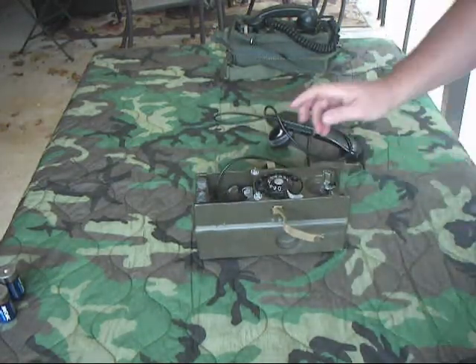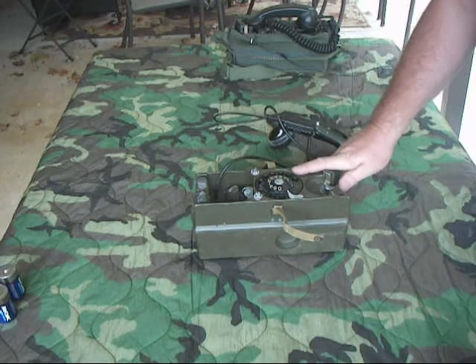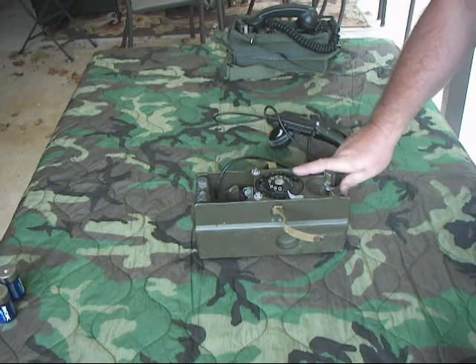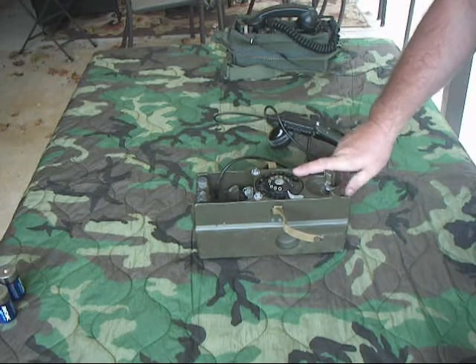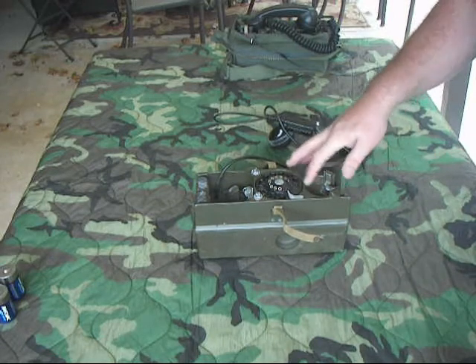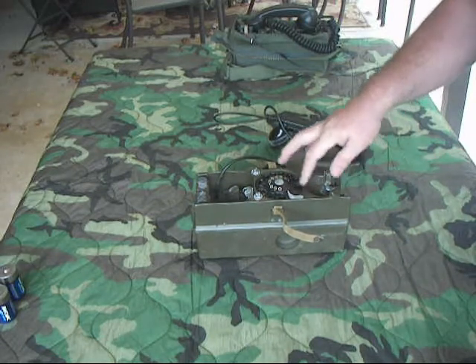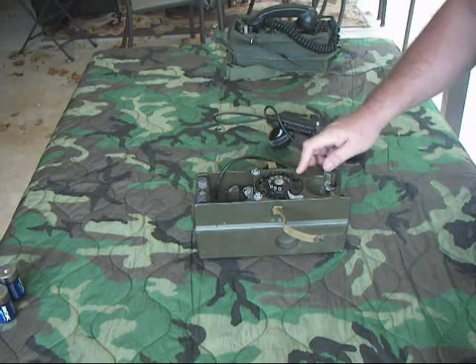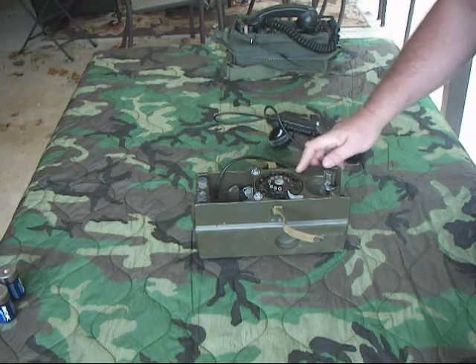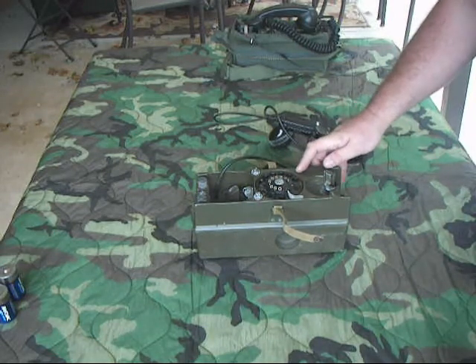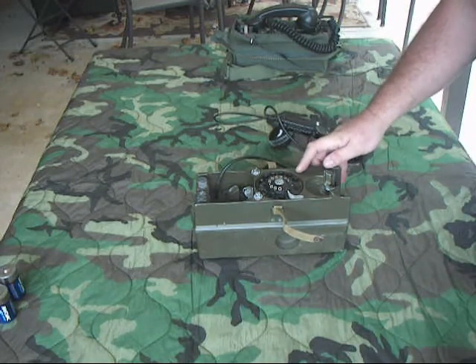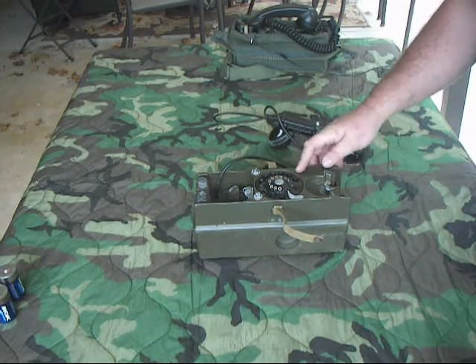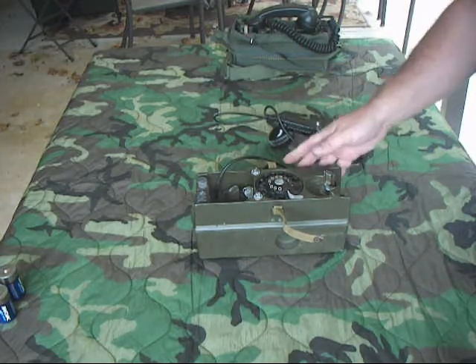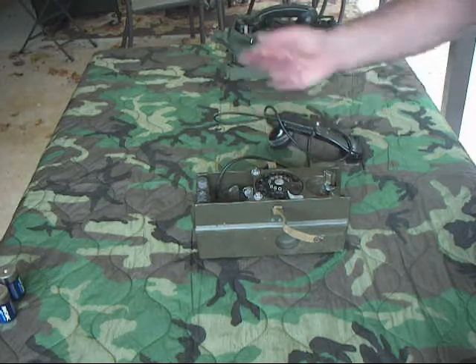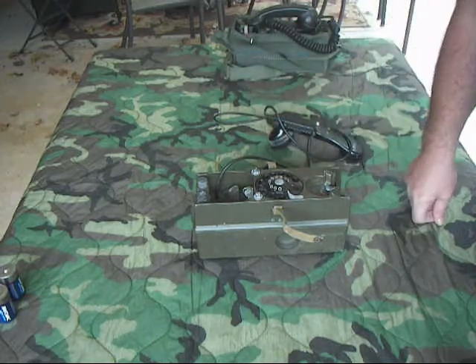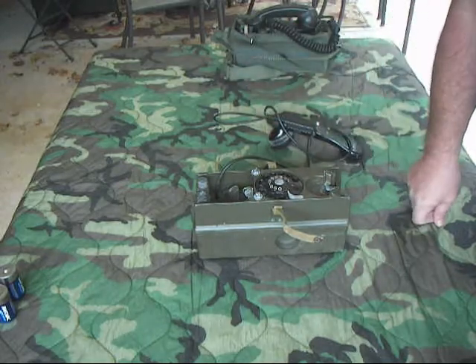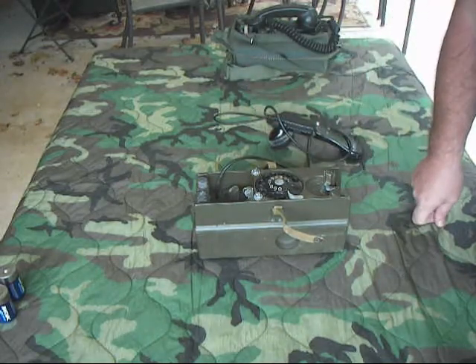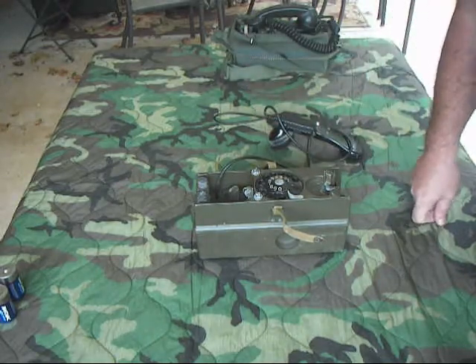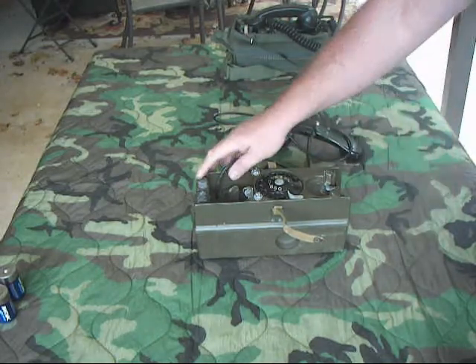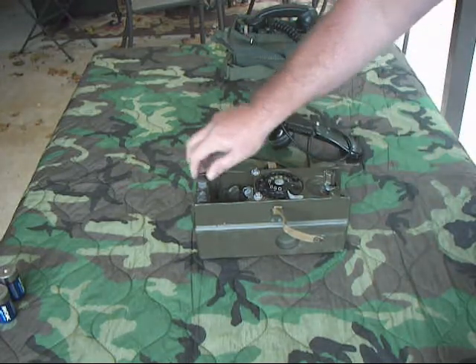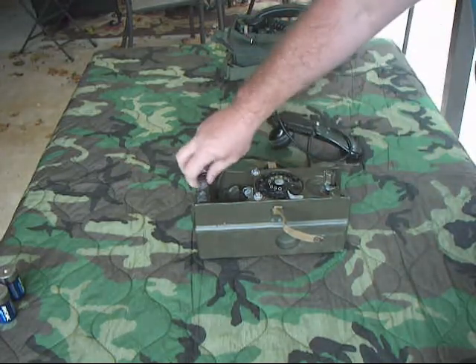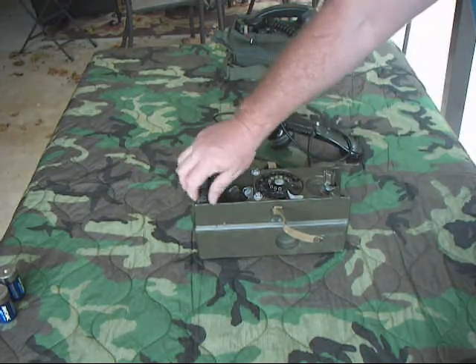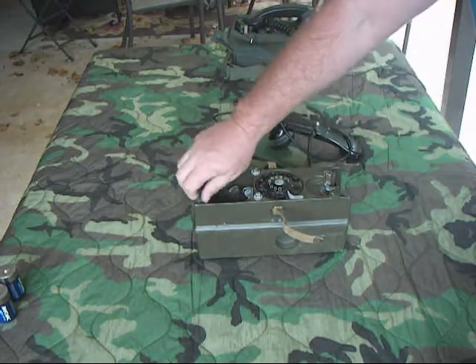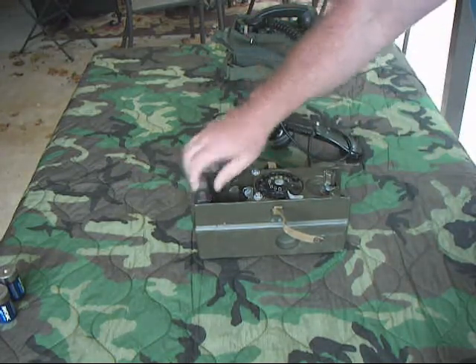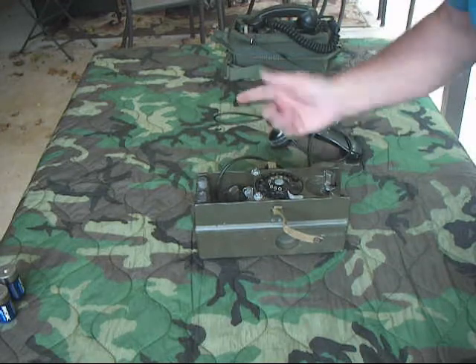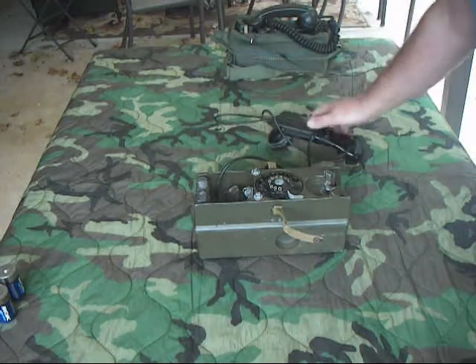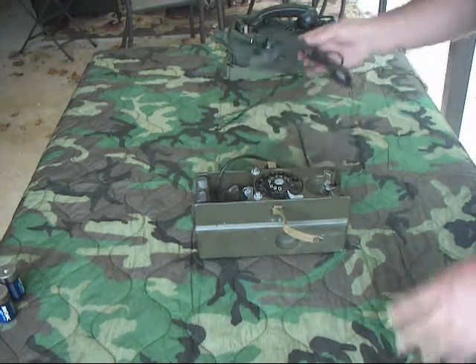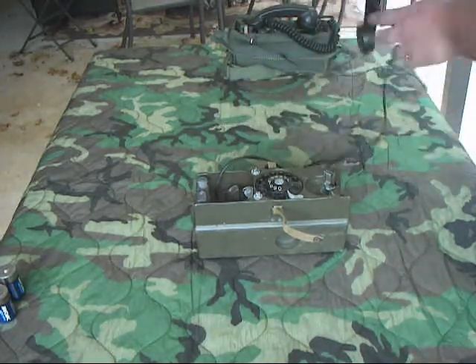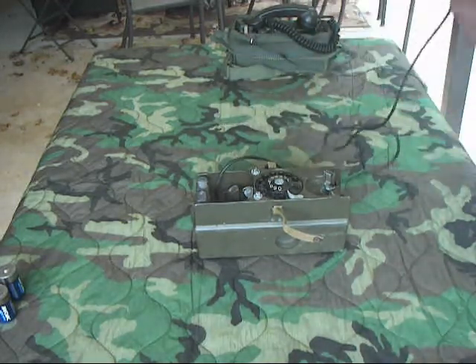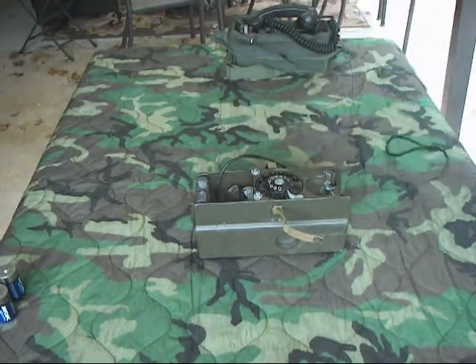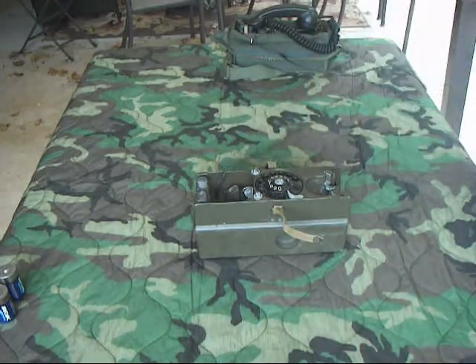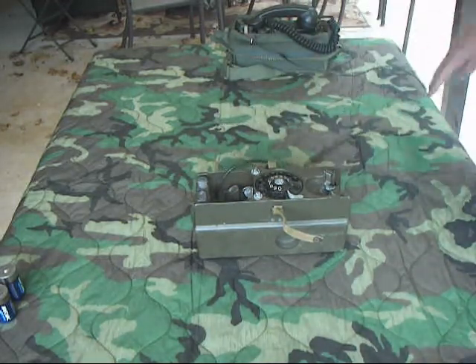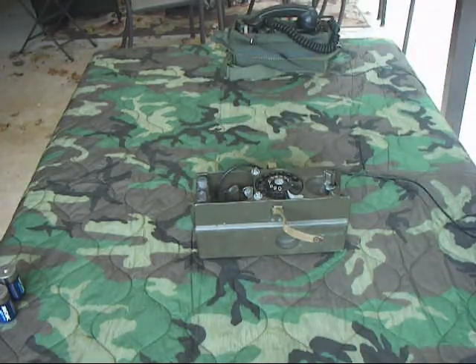This phone can either be used as a dial-up in a common battery system, or it can be used local battery to make phone calls like a normal field phone does. Your binding post right there is where your phone connects. Handset right here — it's got a rather long cord on it, which I find interesting.